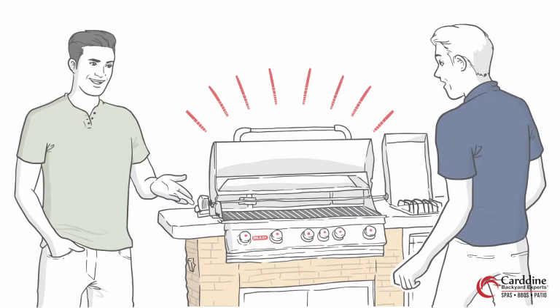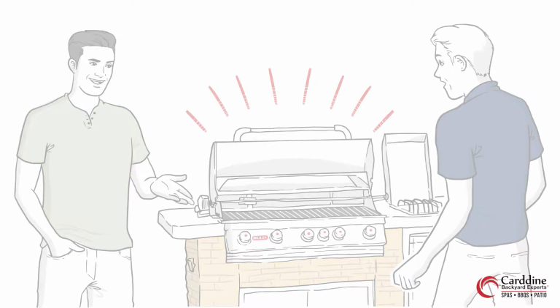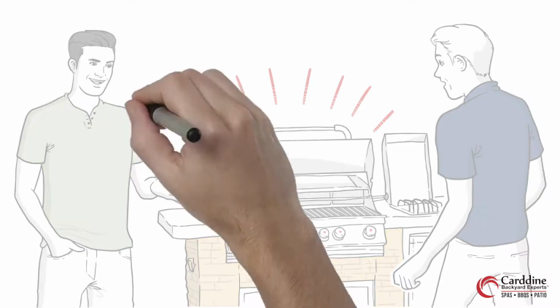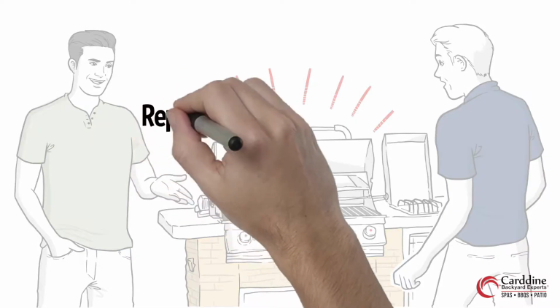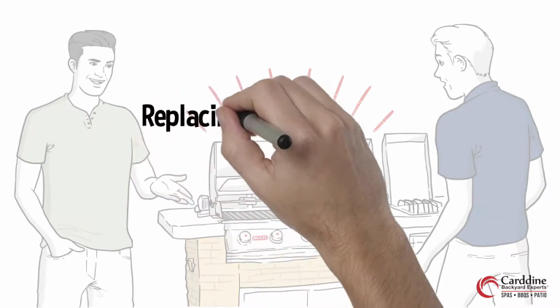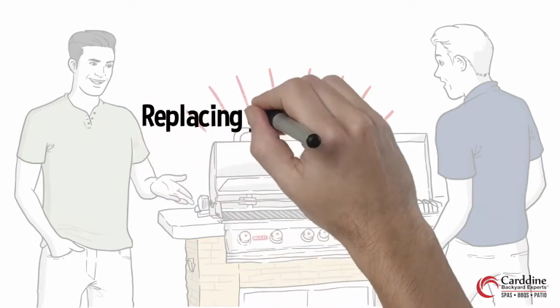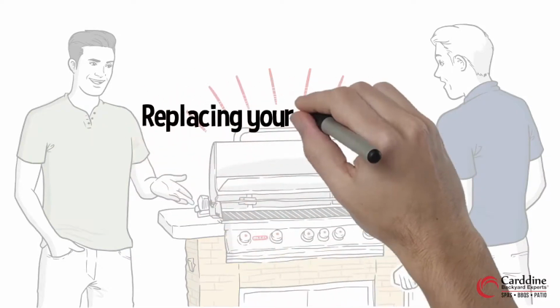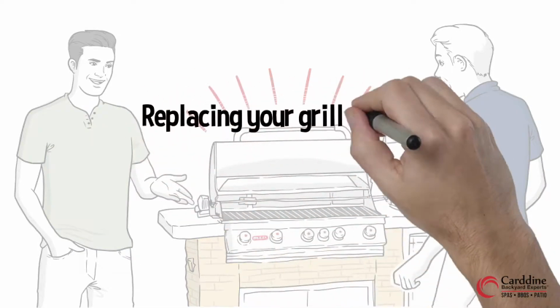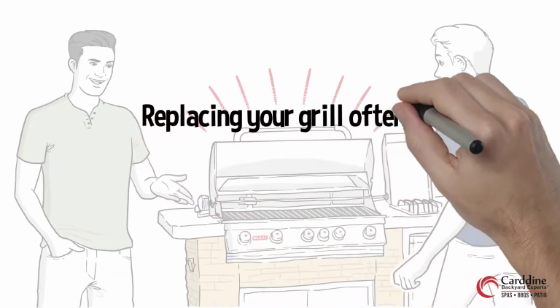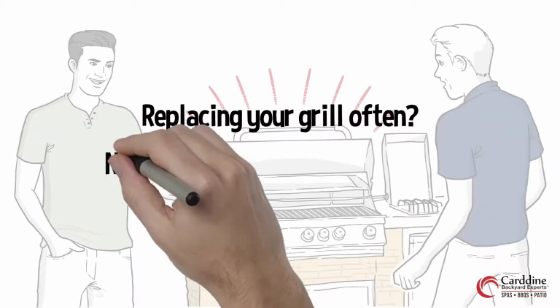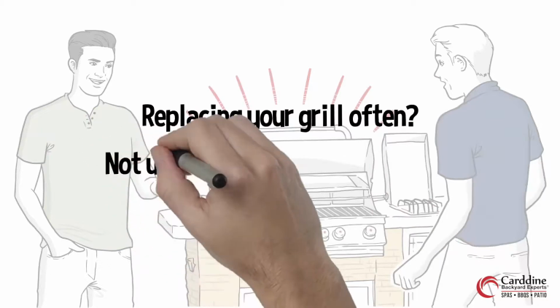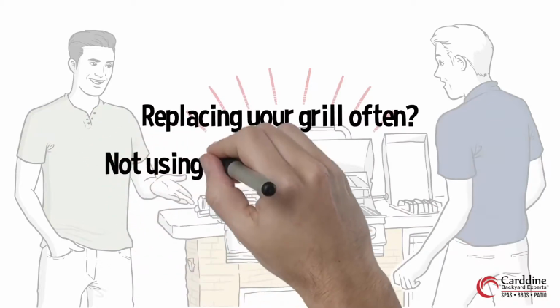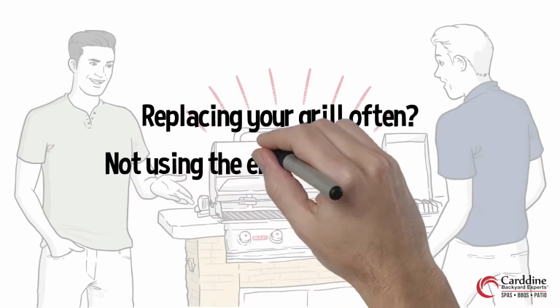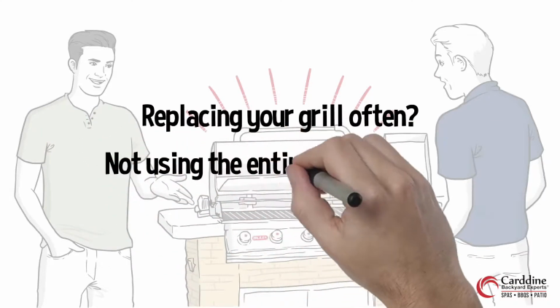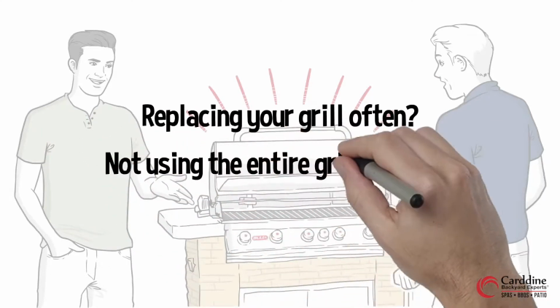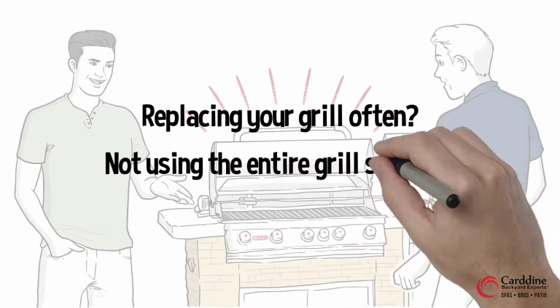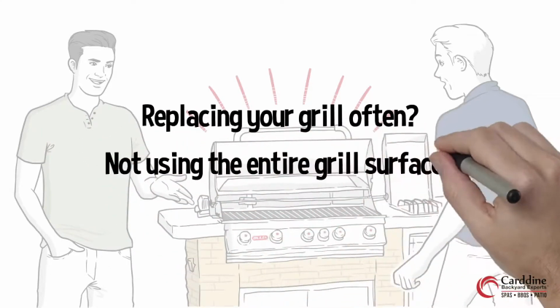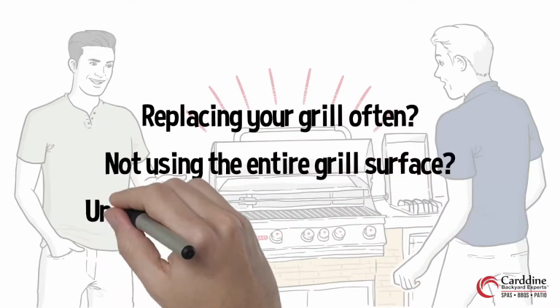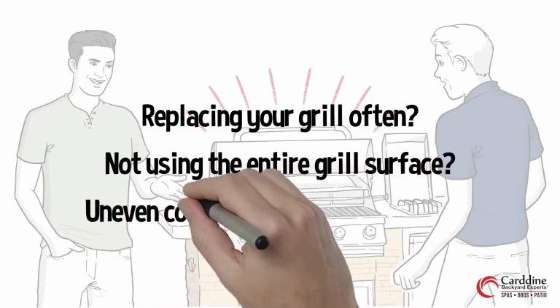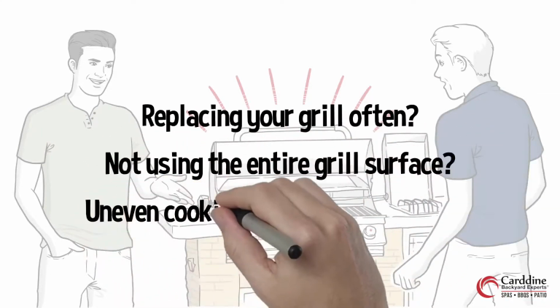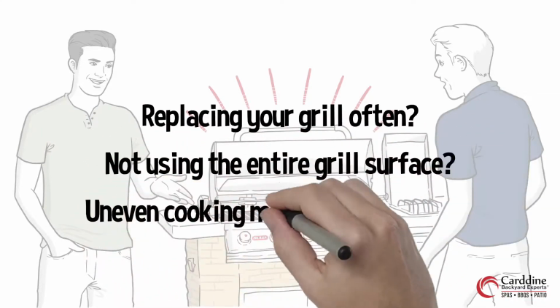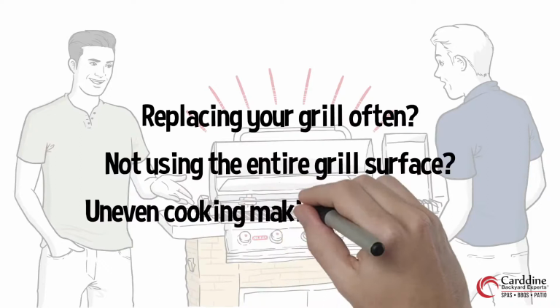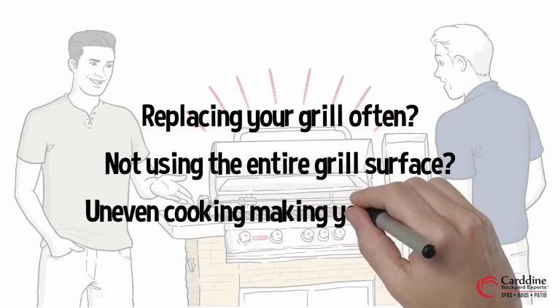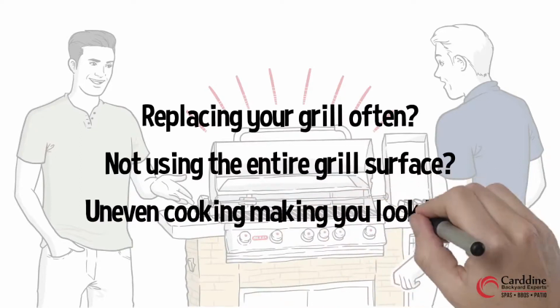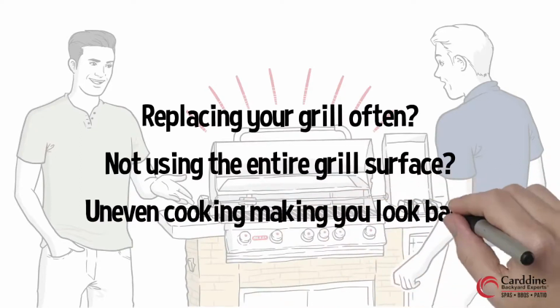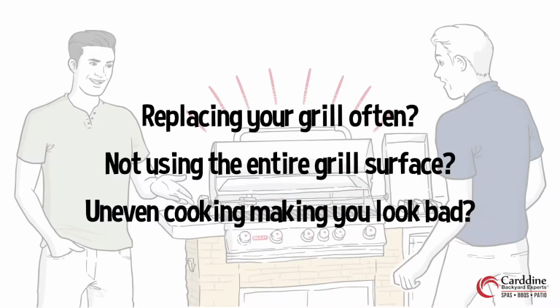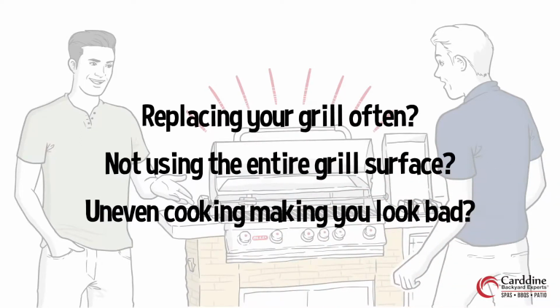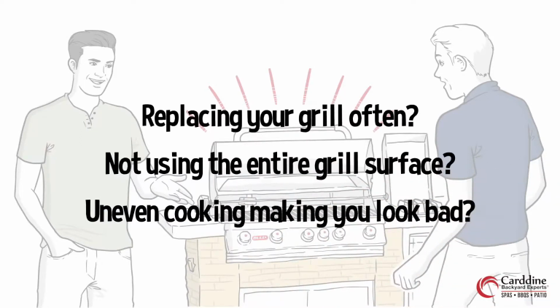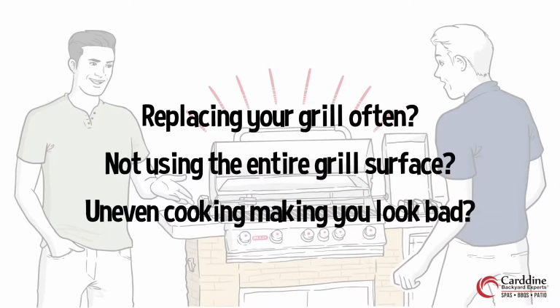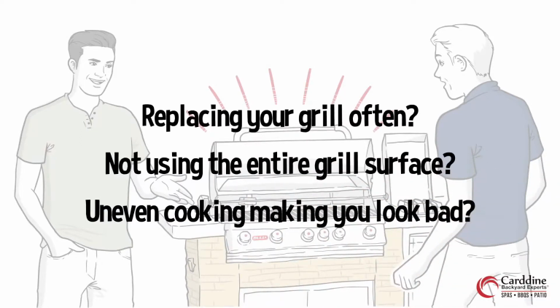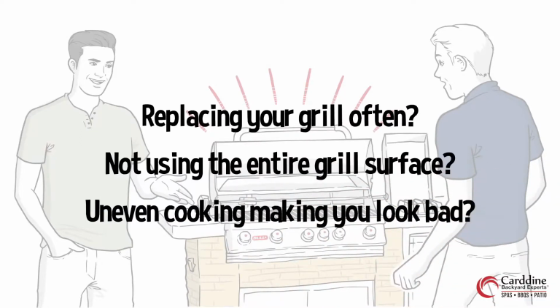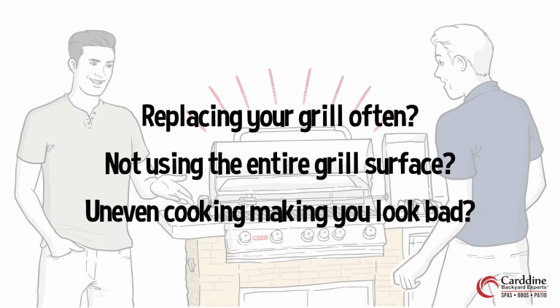Have you heard of Bull Barbecue? If you are tired of replacing your grill every couple of years, tired of not having the use of the entire grilling surface, and tired of uneven cooking ruining your grilling skills, then you need a Bull.